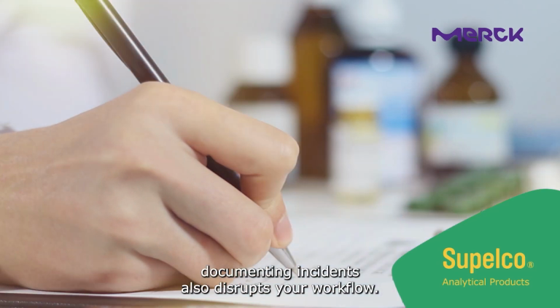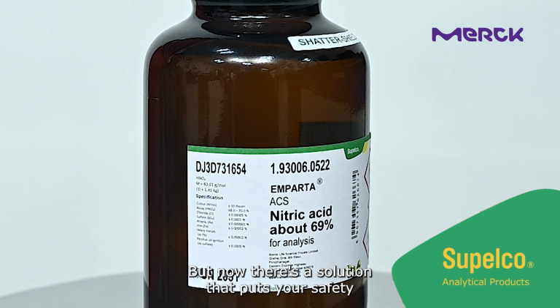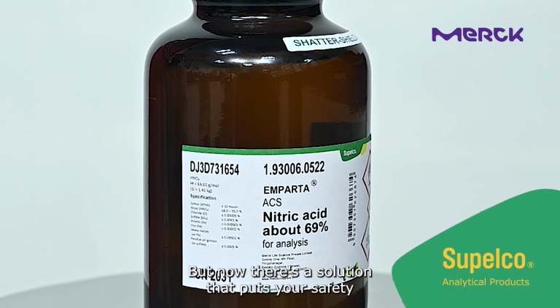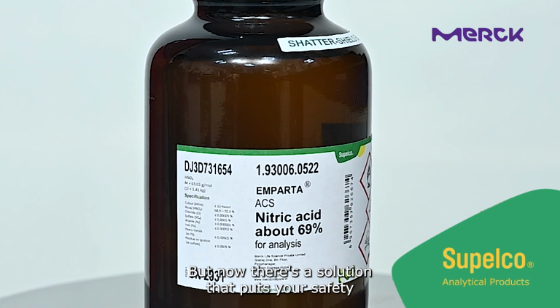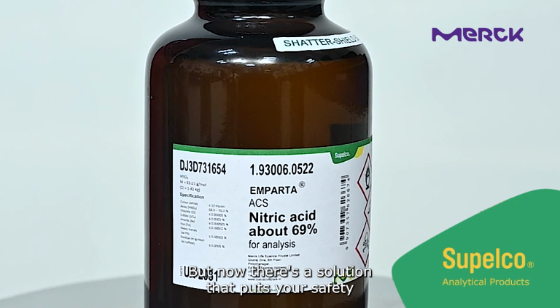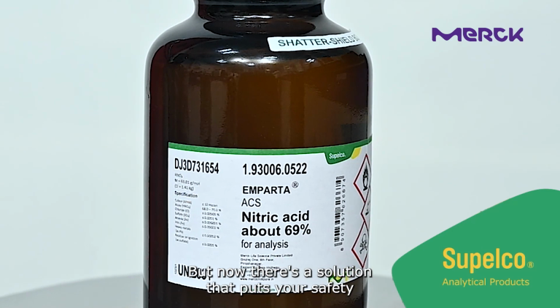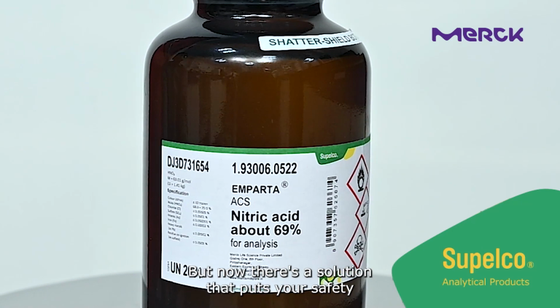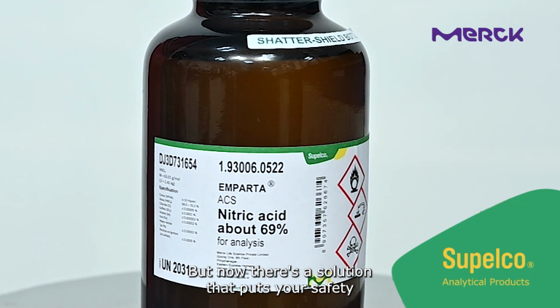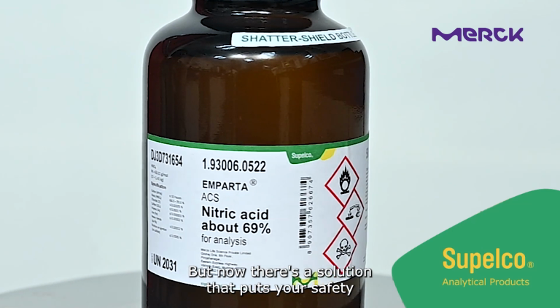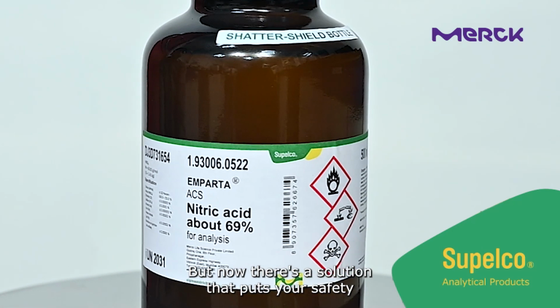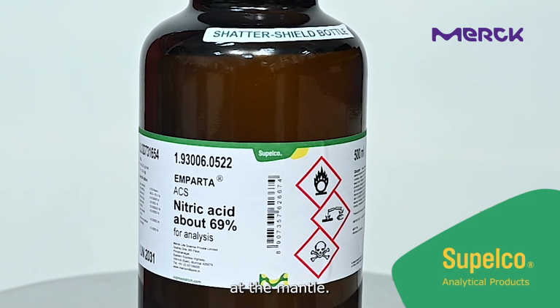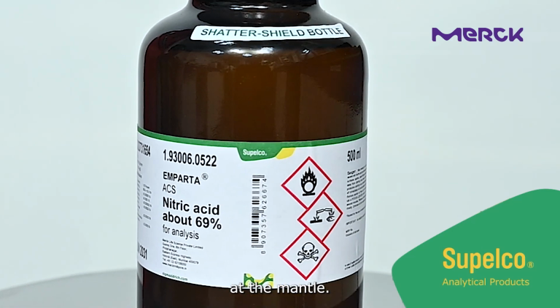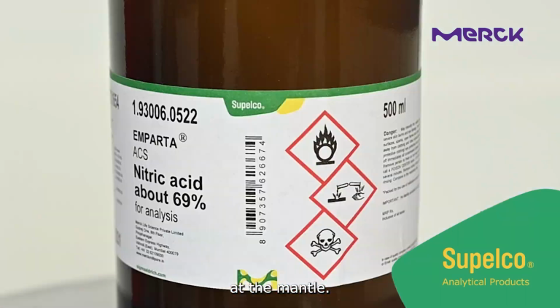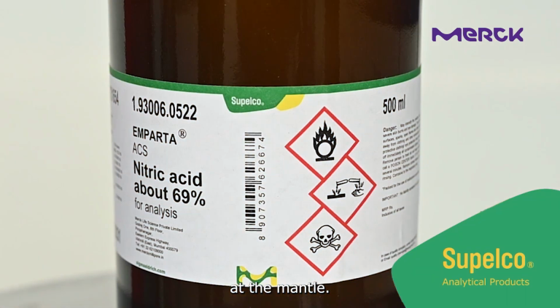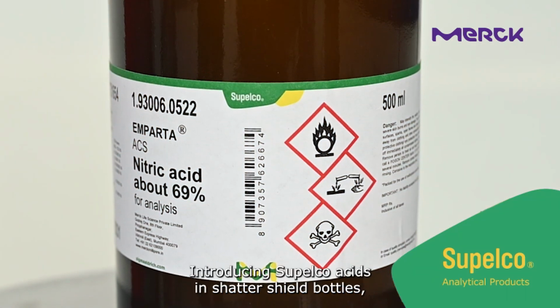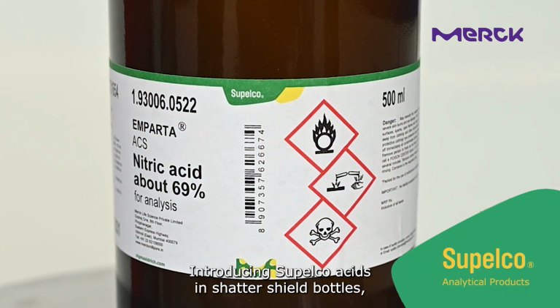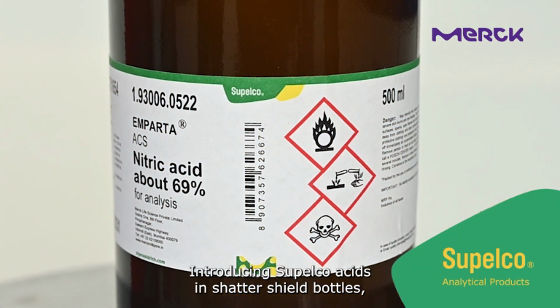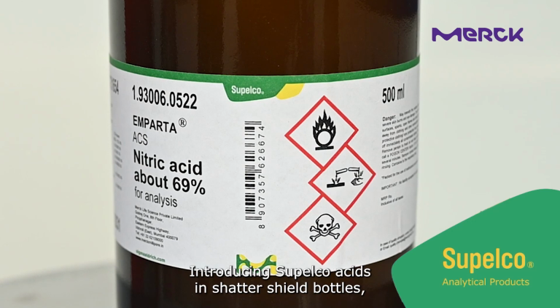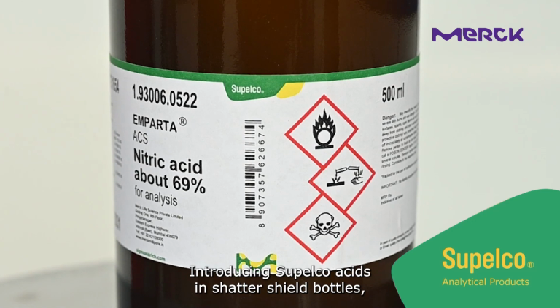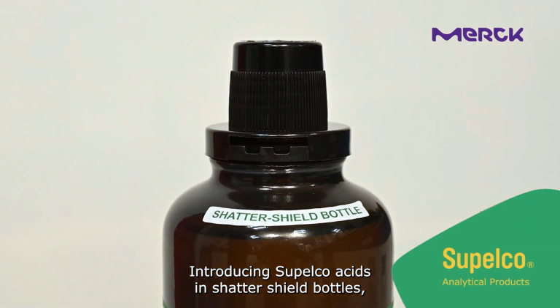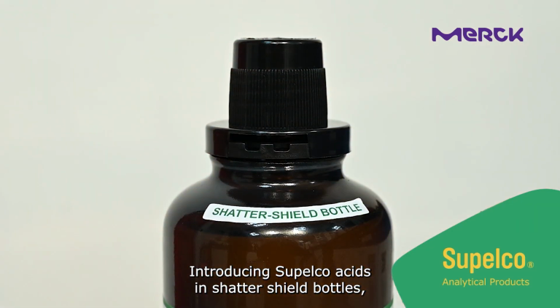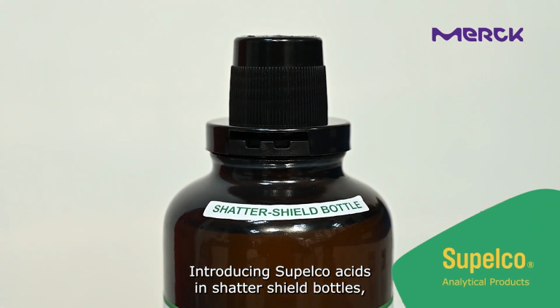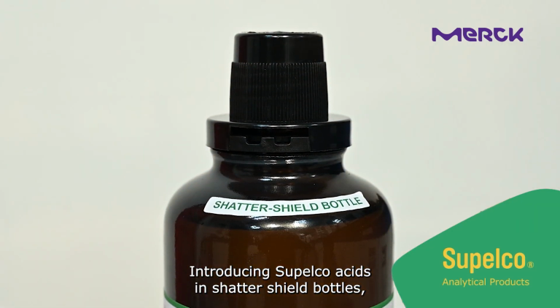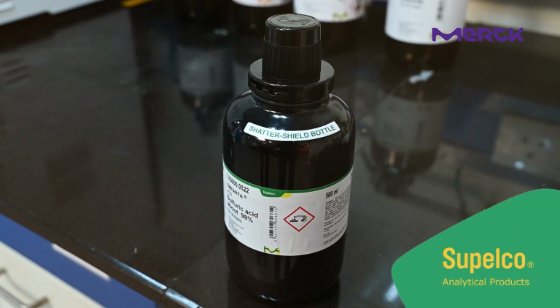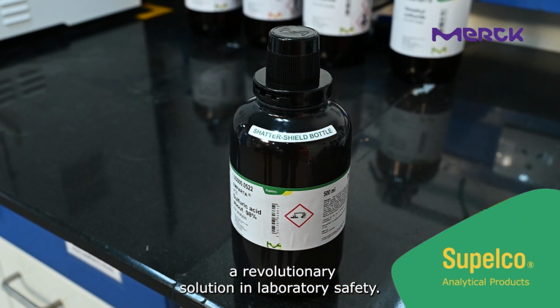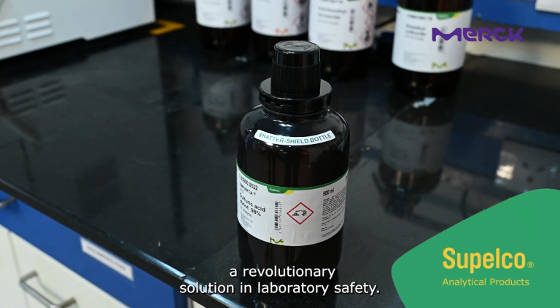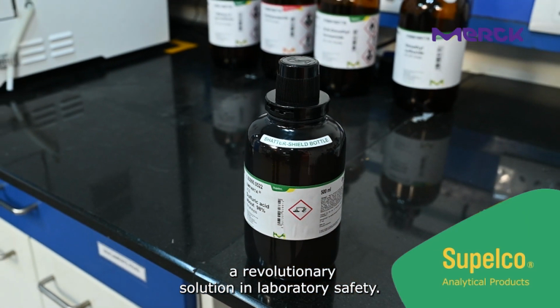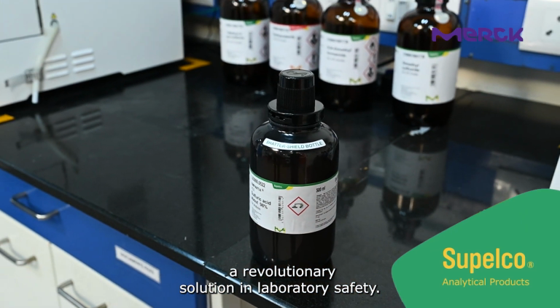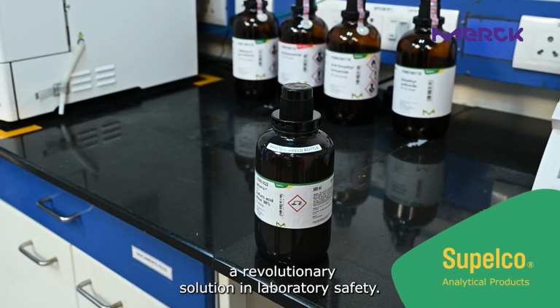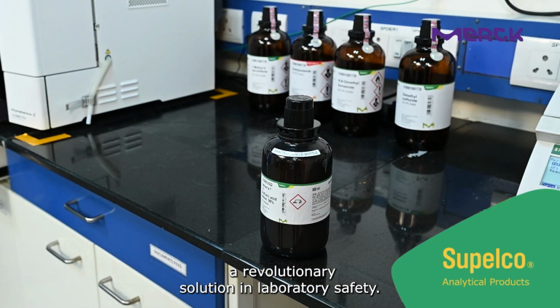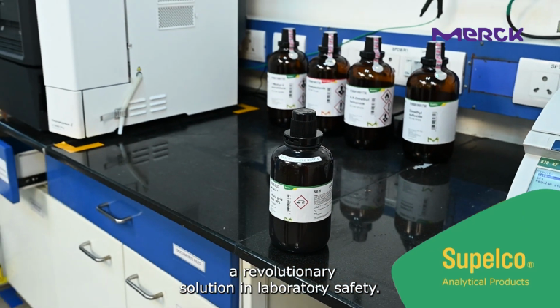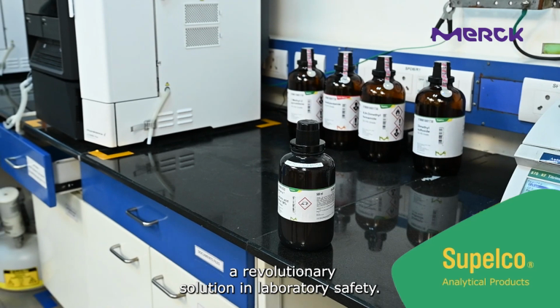But now there's a solution that puts your safety at the forefront. Introducing Supelco acids in shatter-shield bottles, a revolutionary solution in laboratory safety.